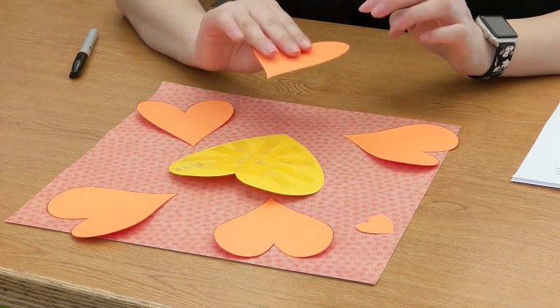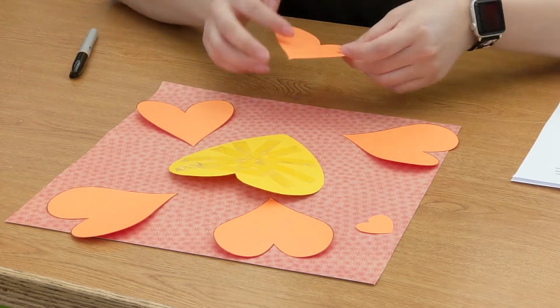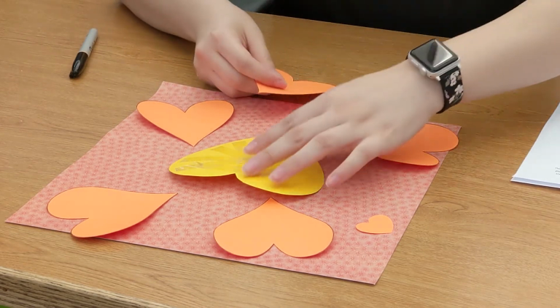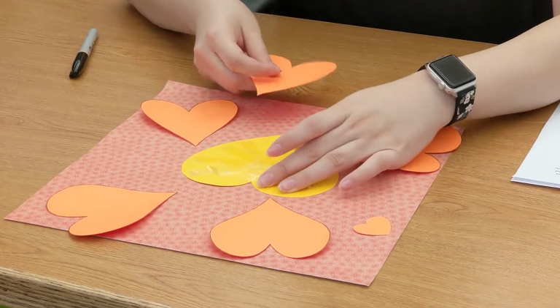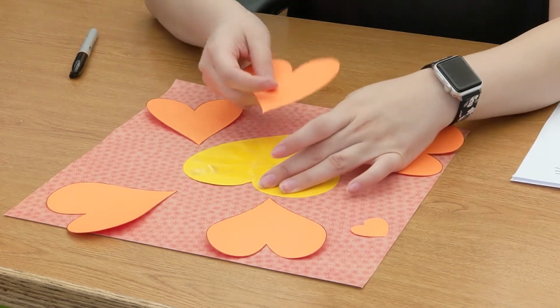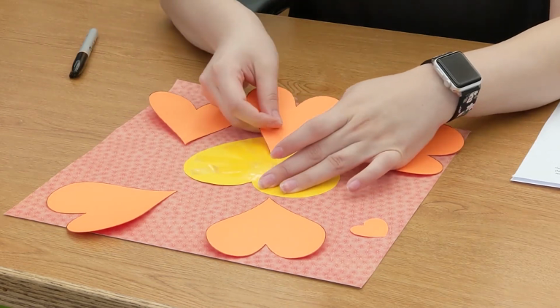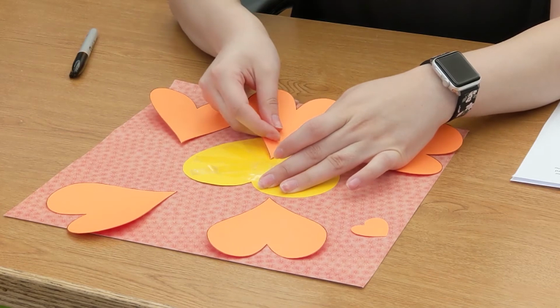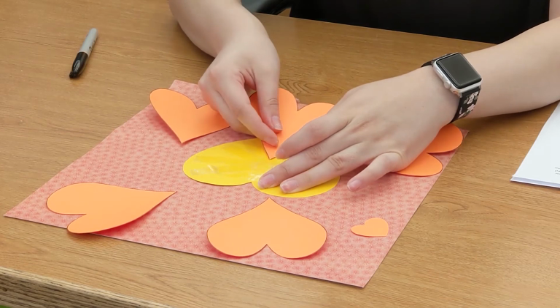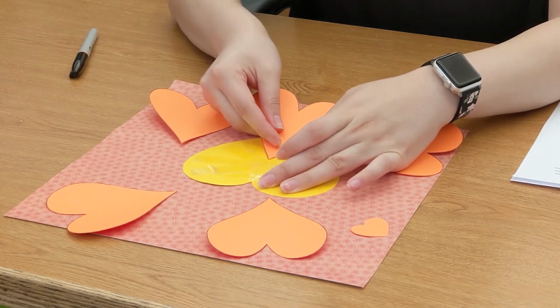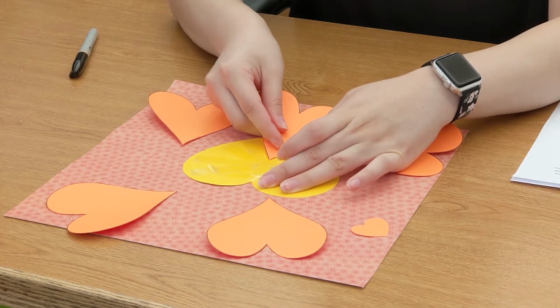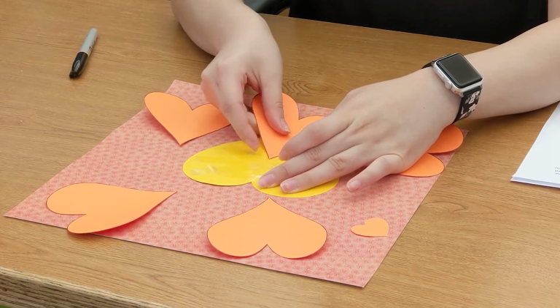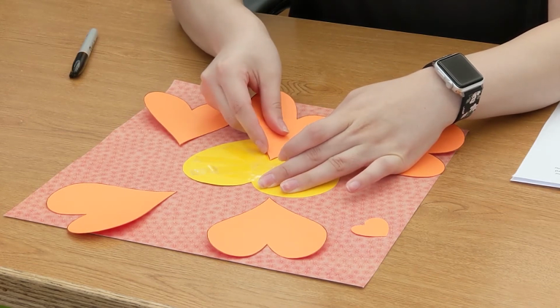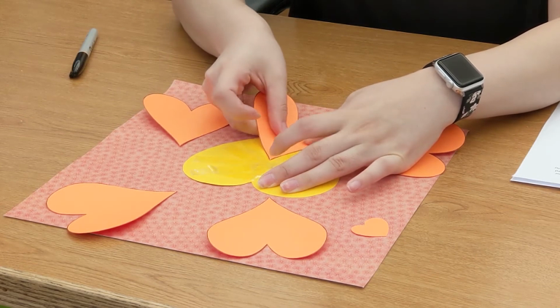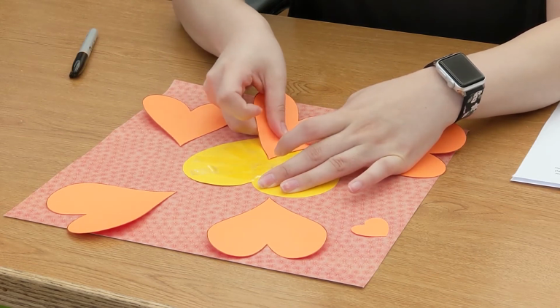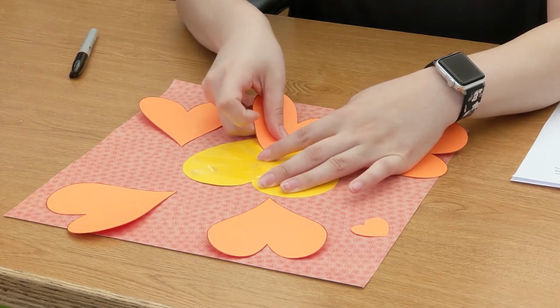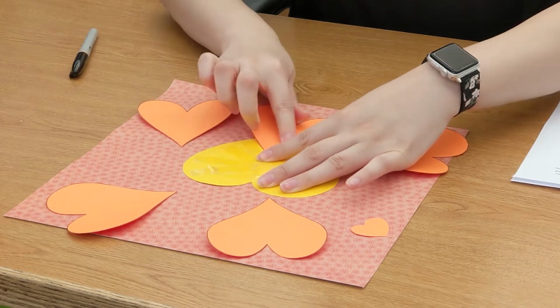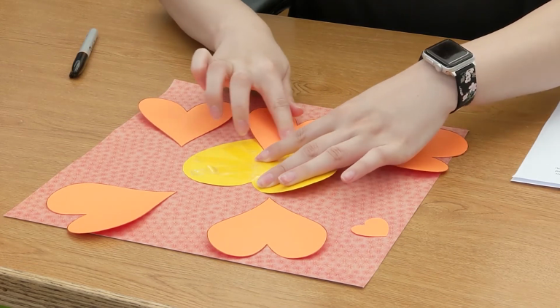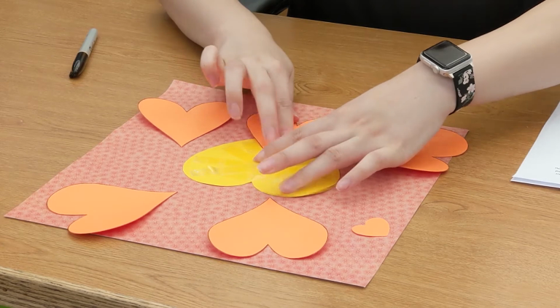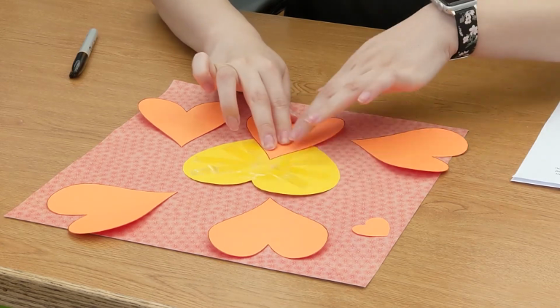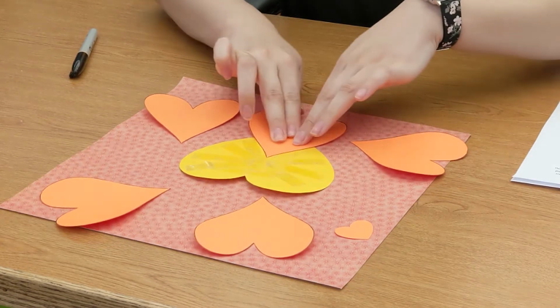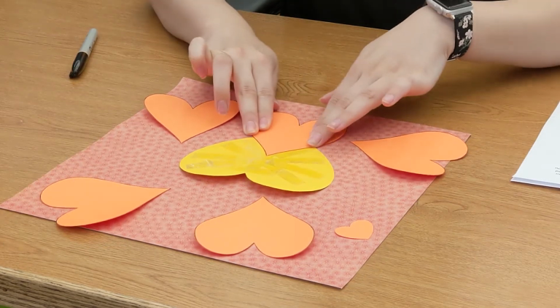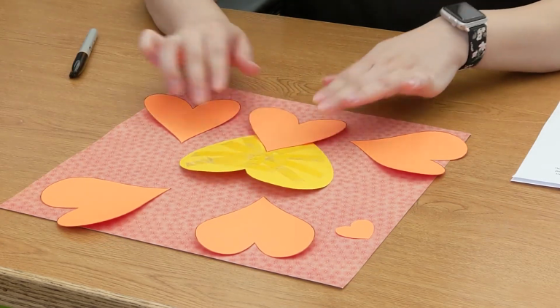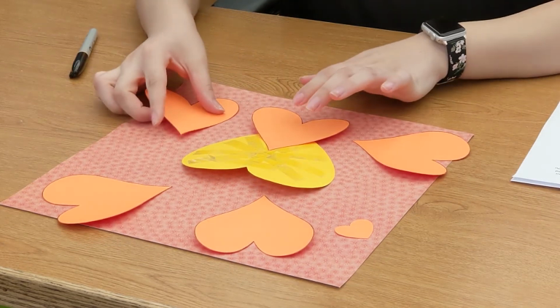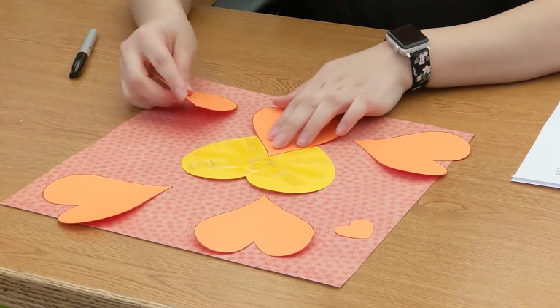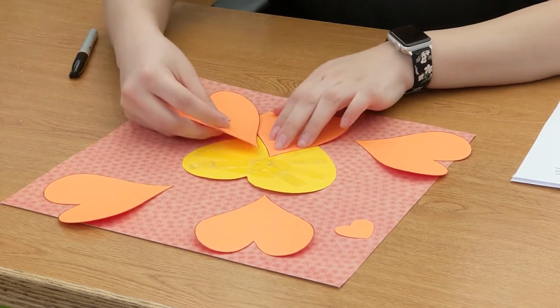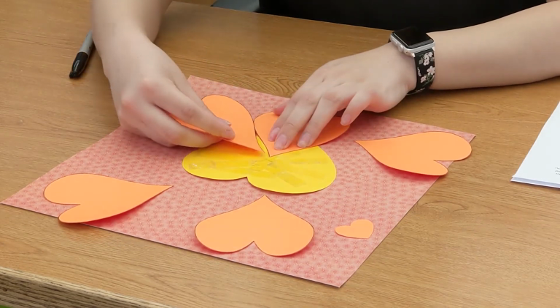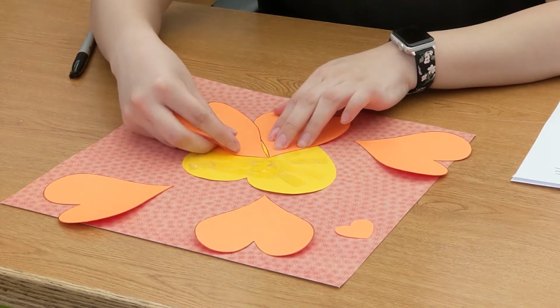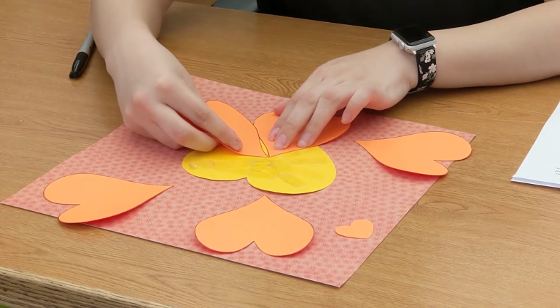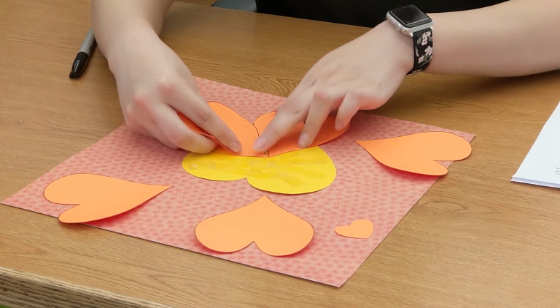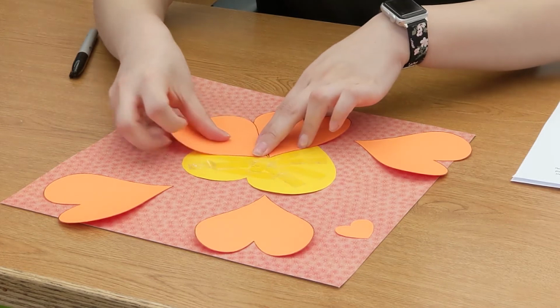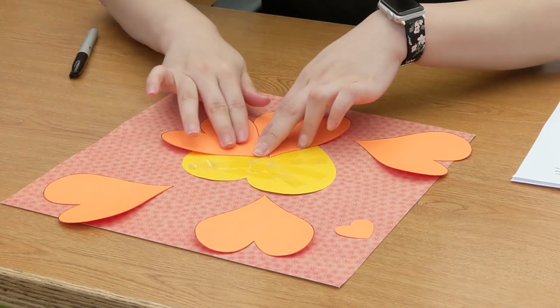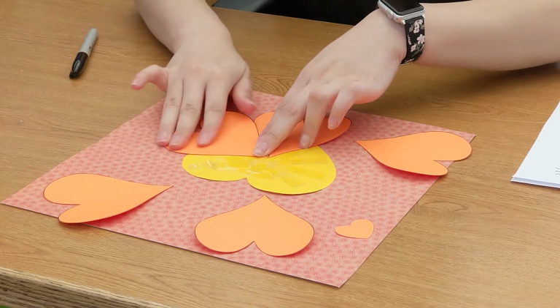We're going to take the first heart and you're going to make sure the point is in the center of the lion head. And then after that it's super duper easy — they should all fit snugly like a puzzle.